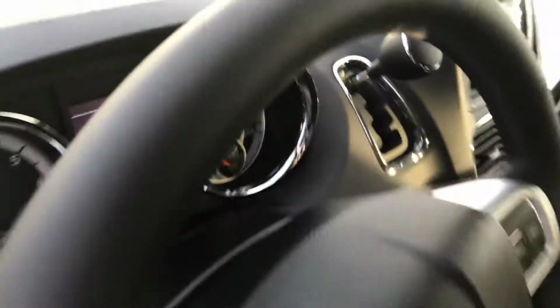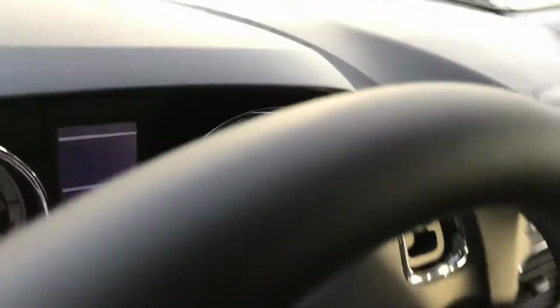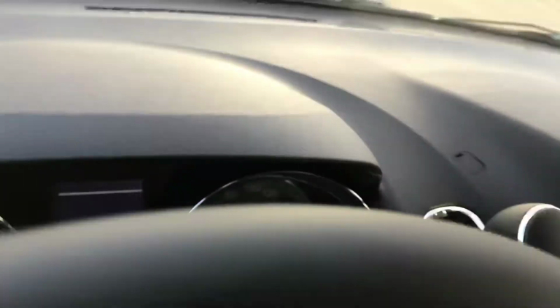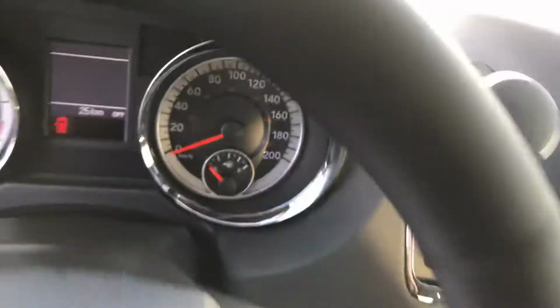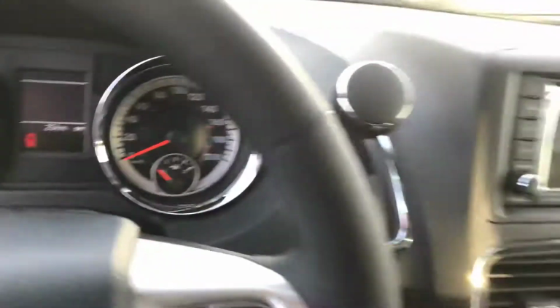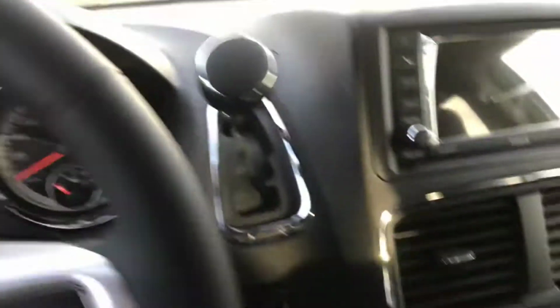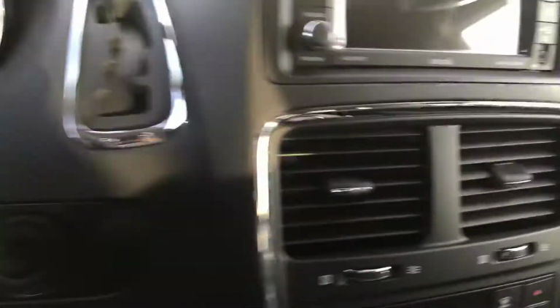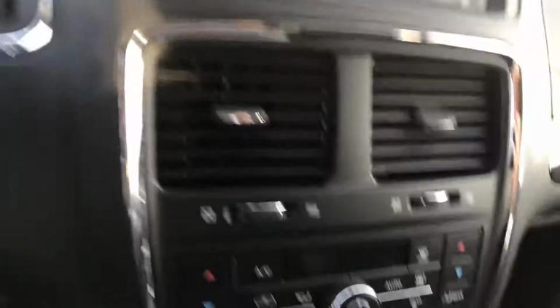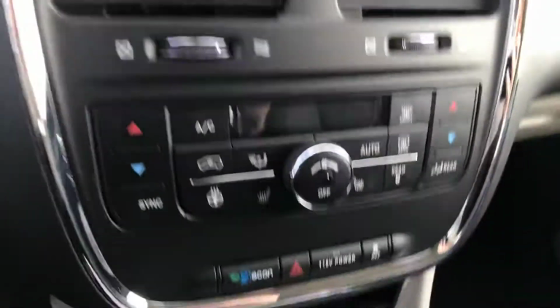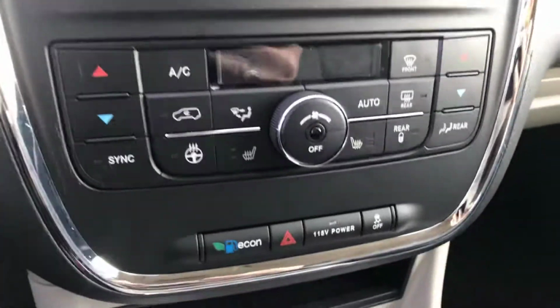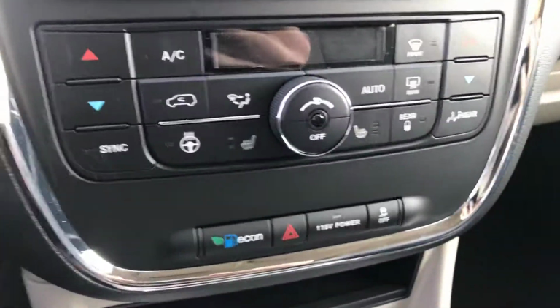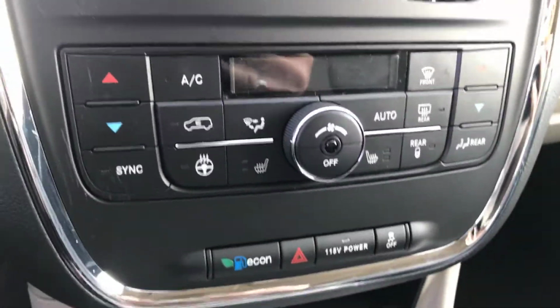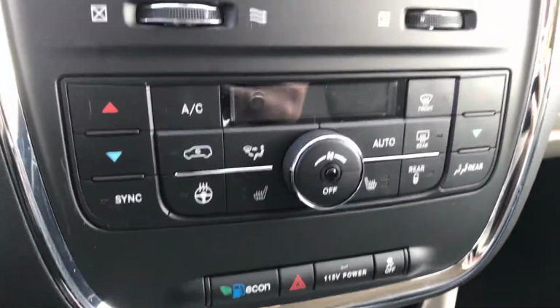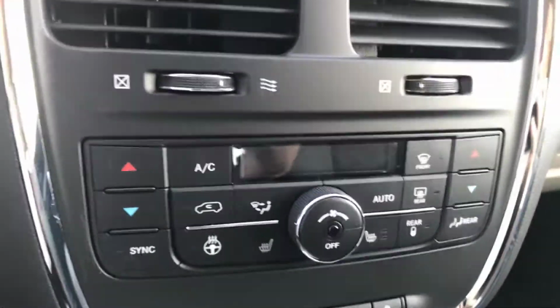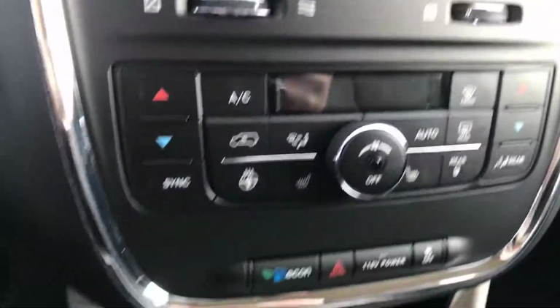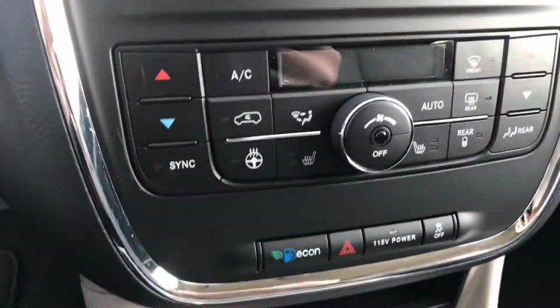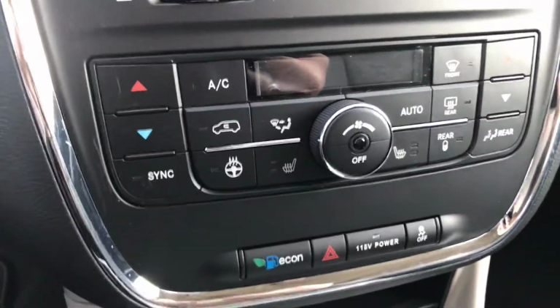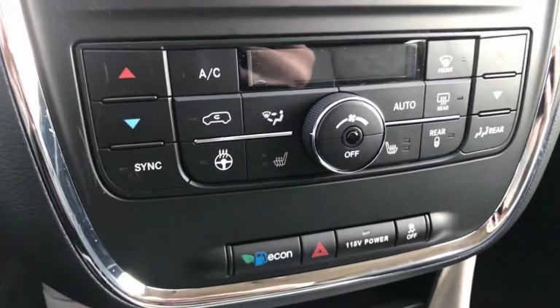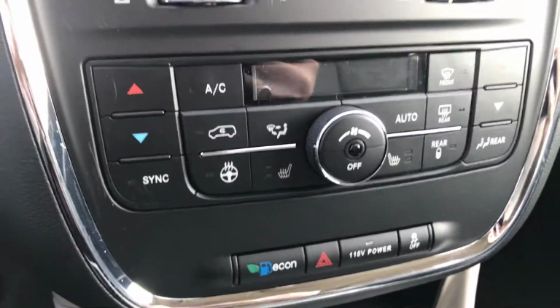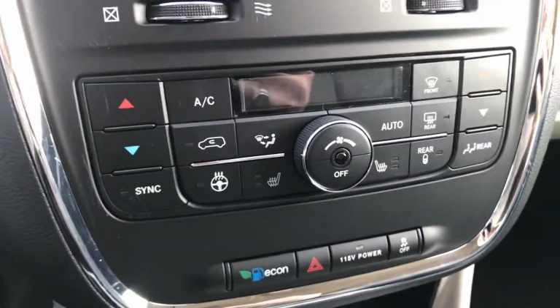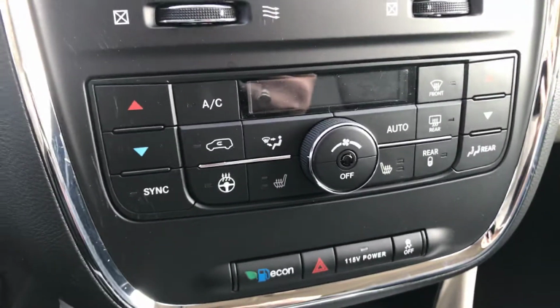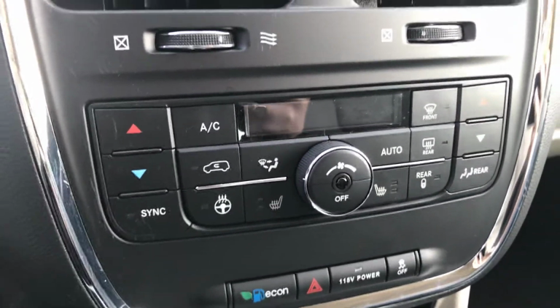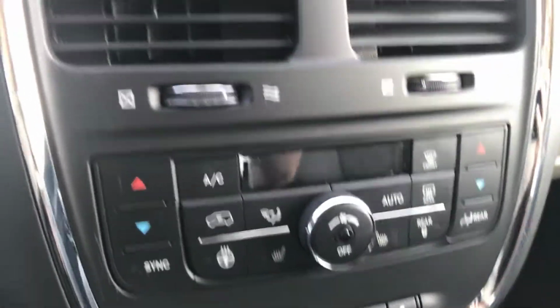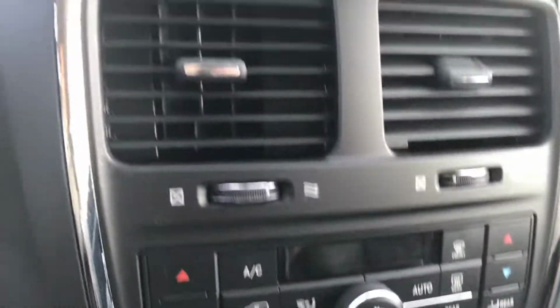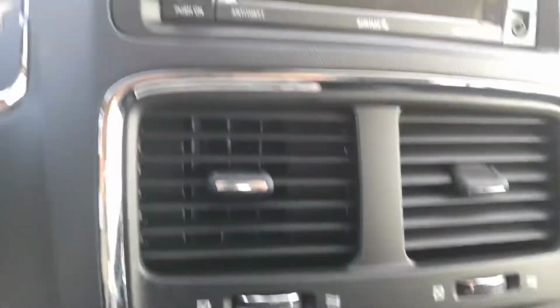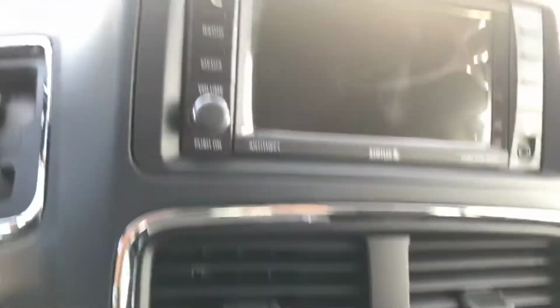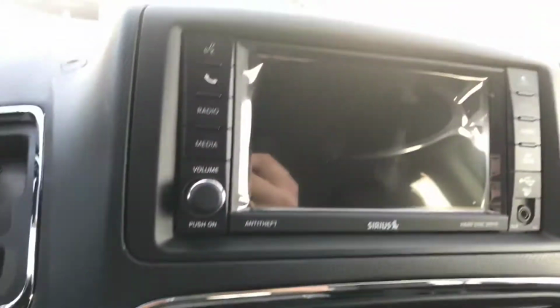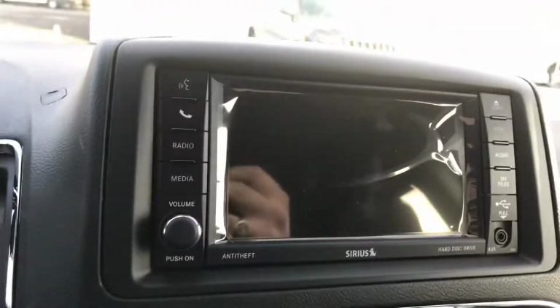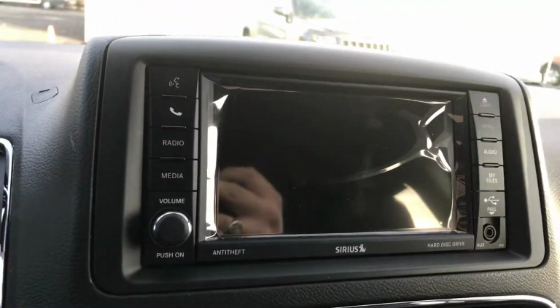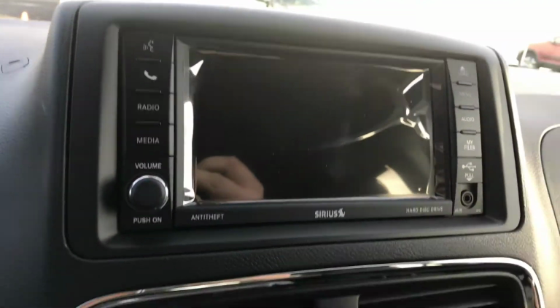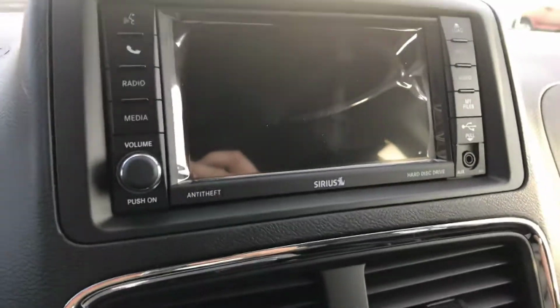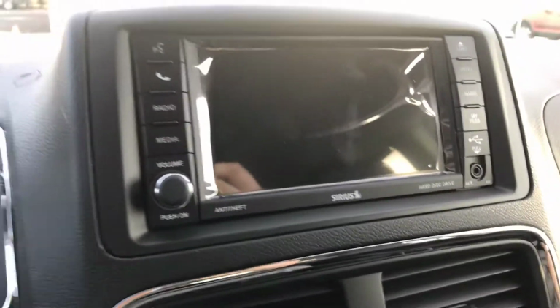Stepping into the vehicle, you have your heated seats, heated steering wheel, backup camera, and navigation.